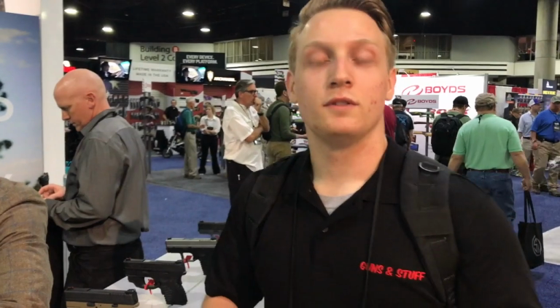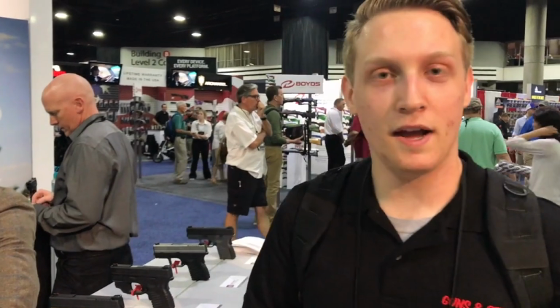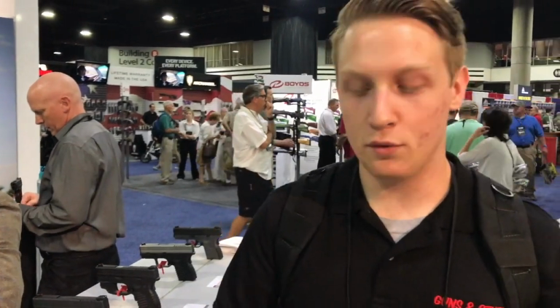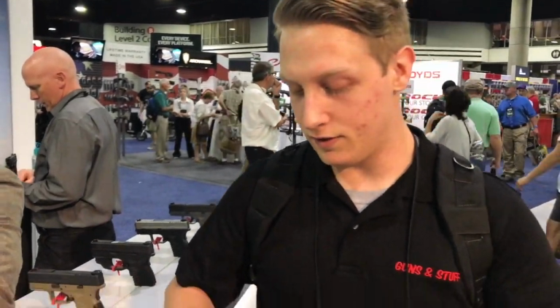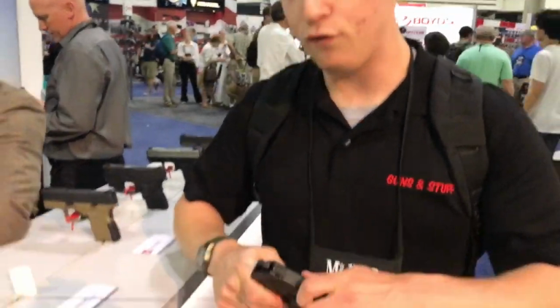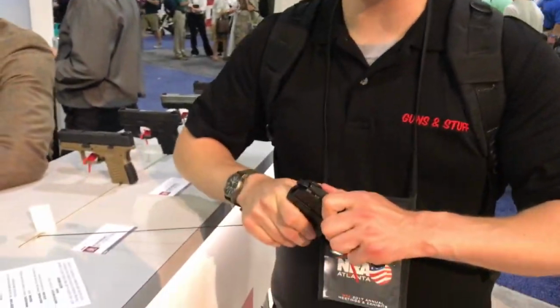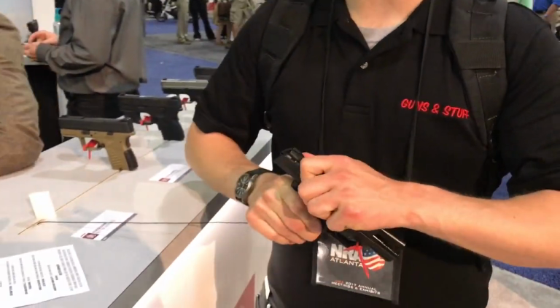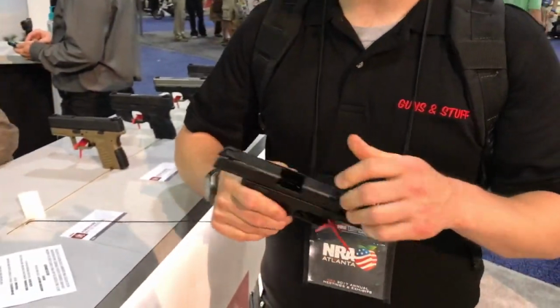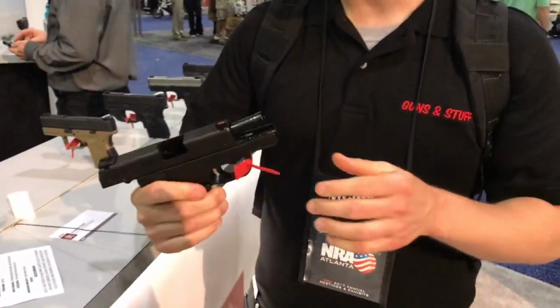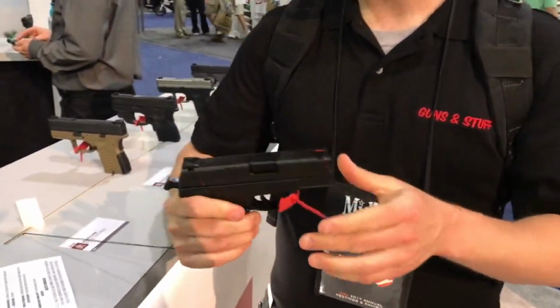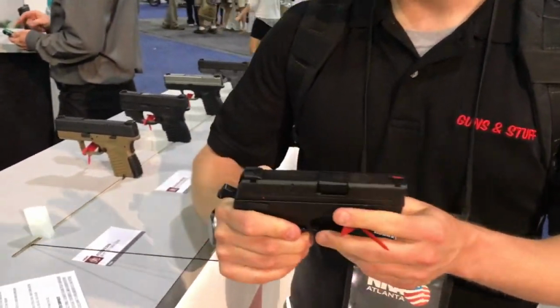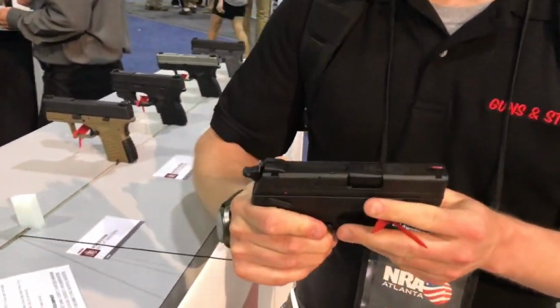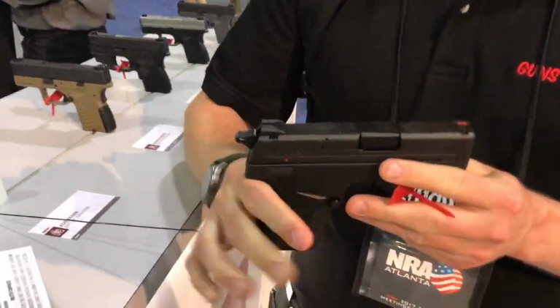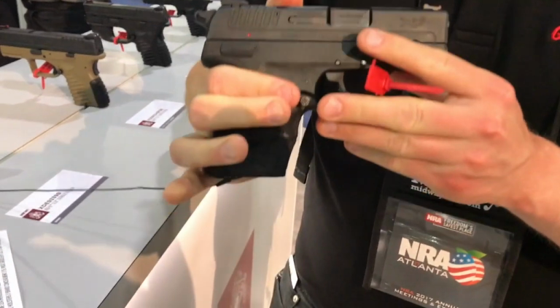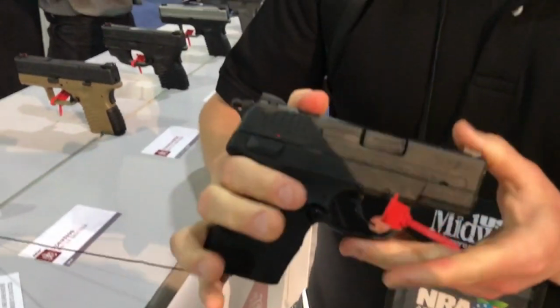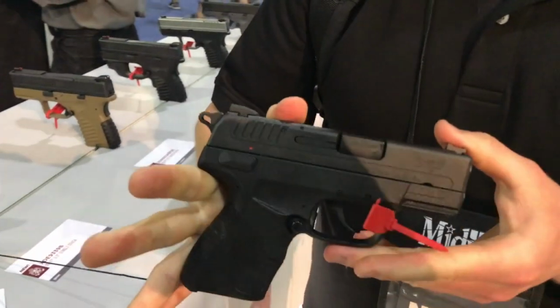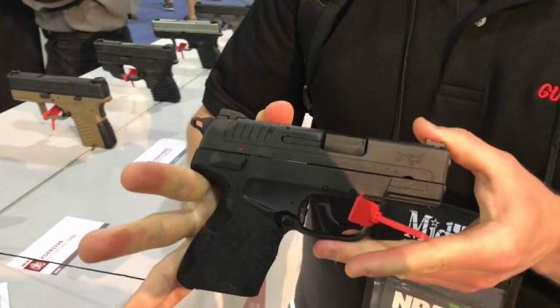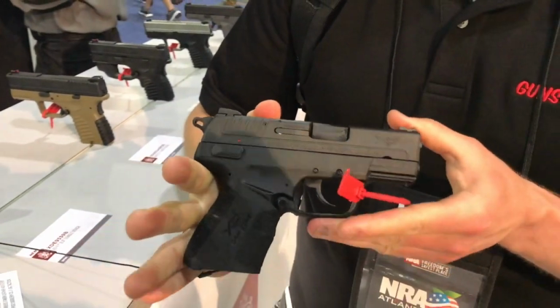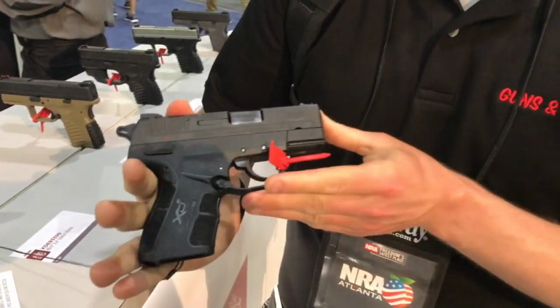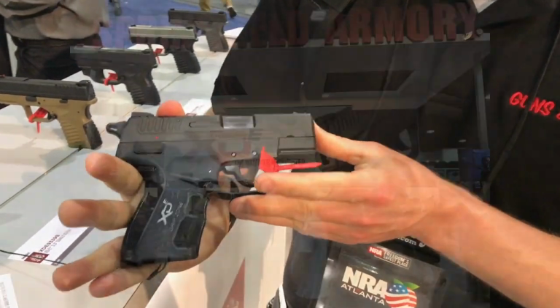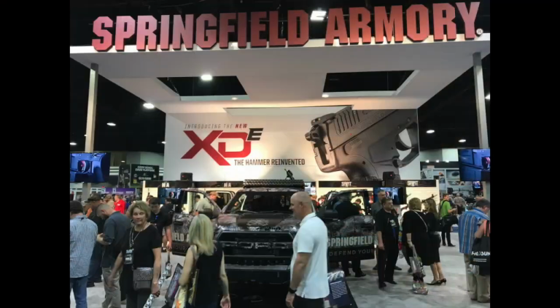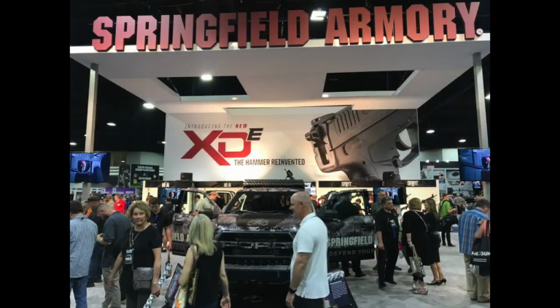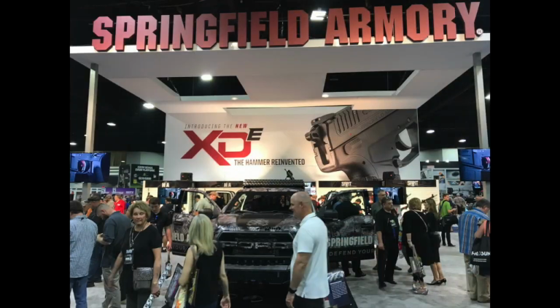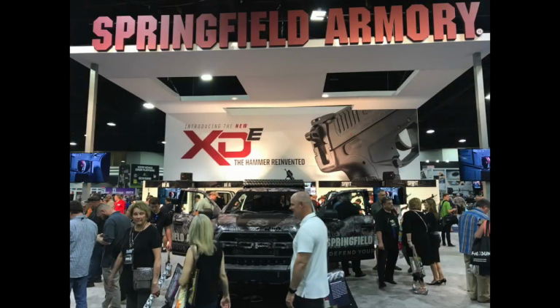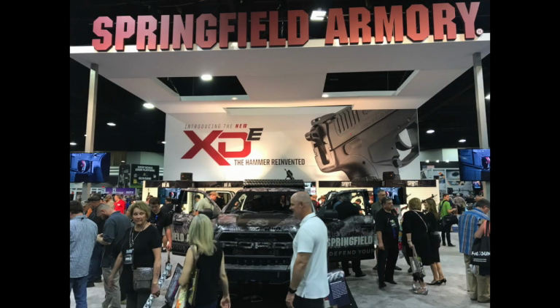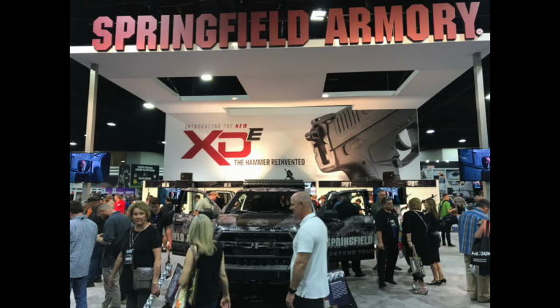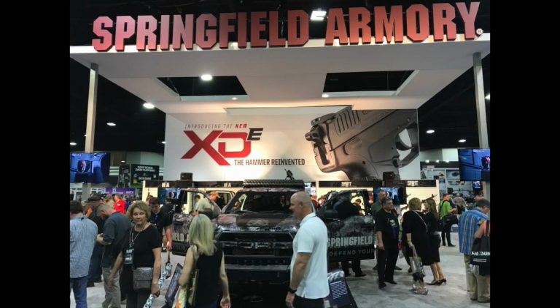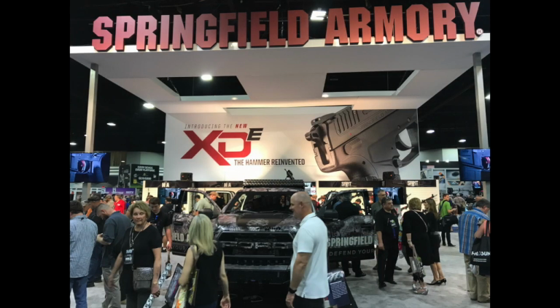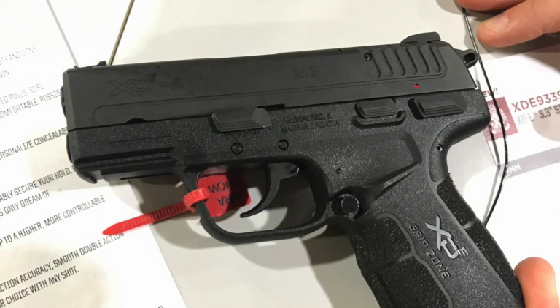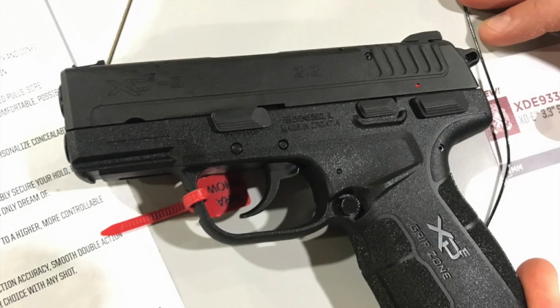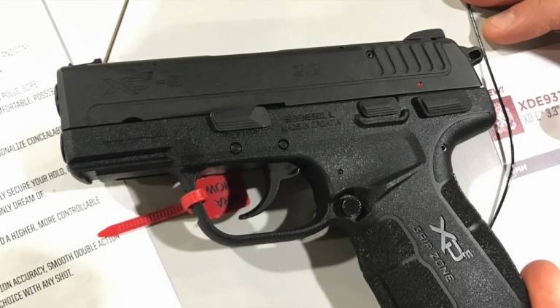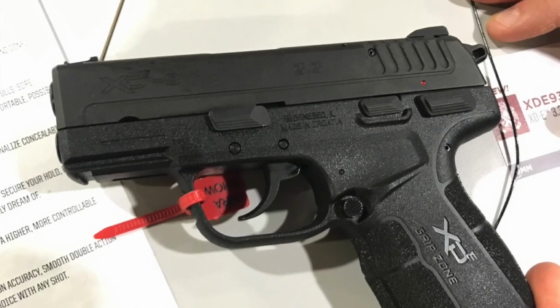What's up guys, Connor with Guns and Stuff. We're here at NRA and Springfield just released this today. This is the Springfield XDE. As you guys can see, it's double single action.